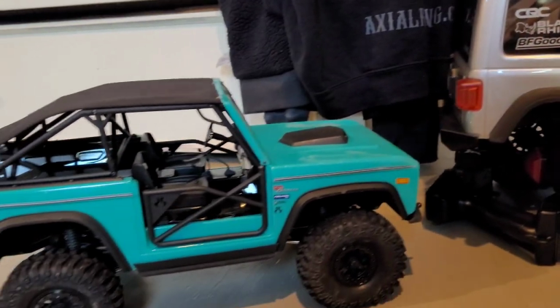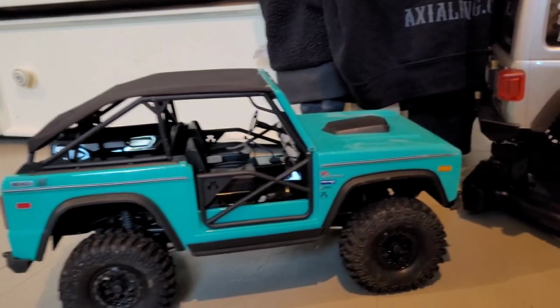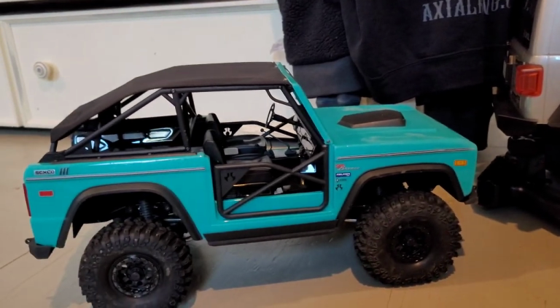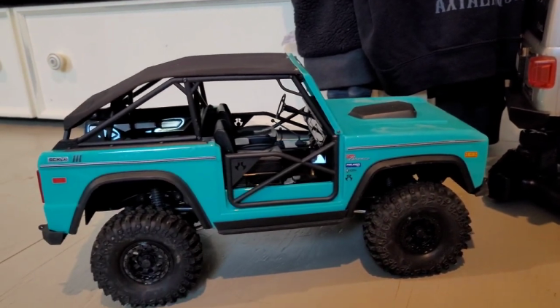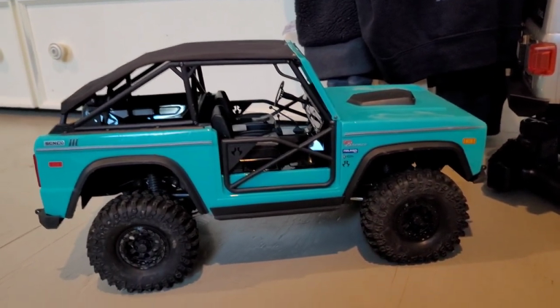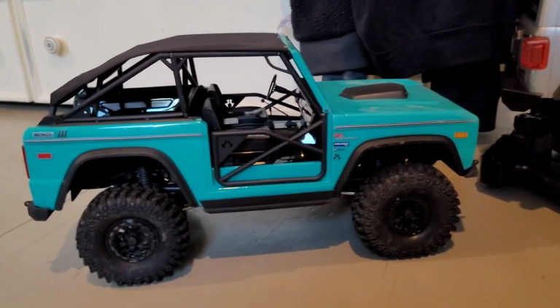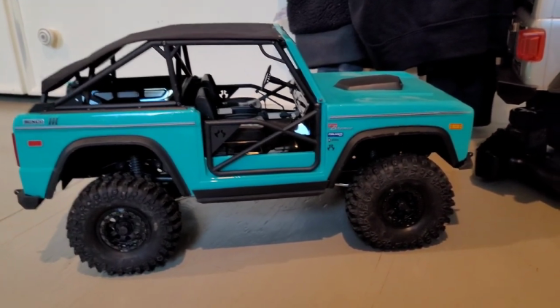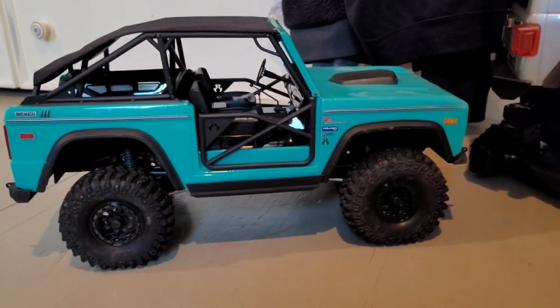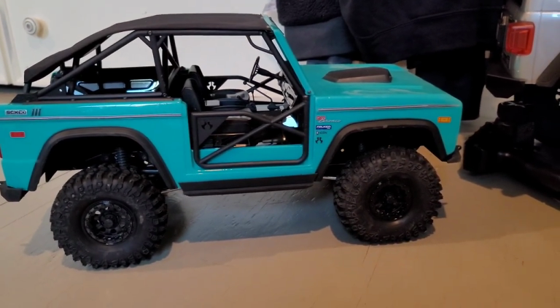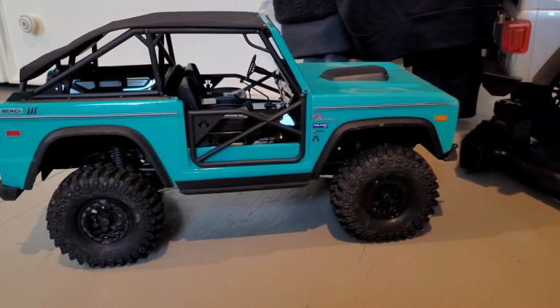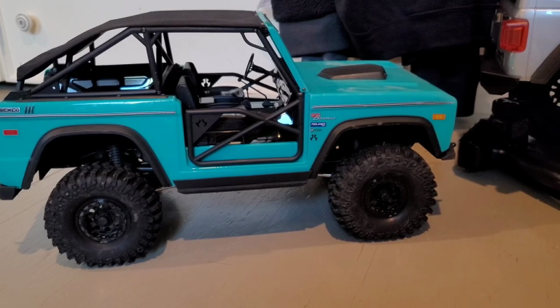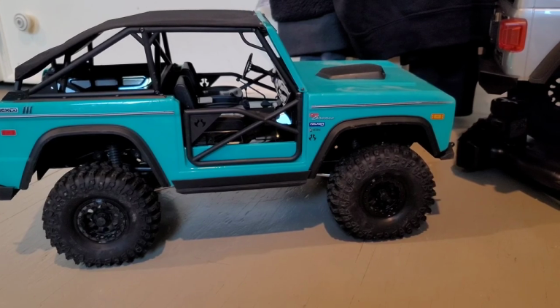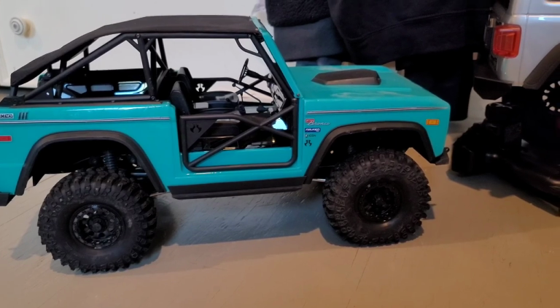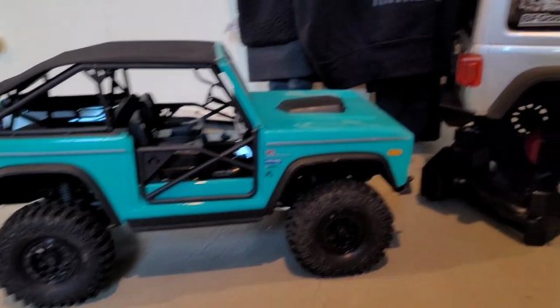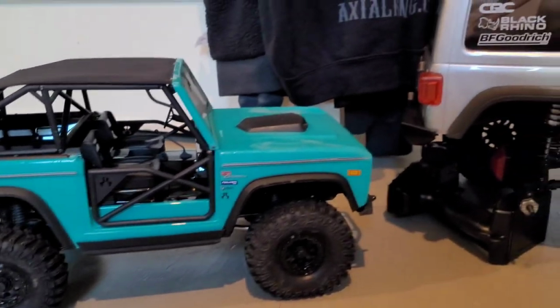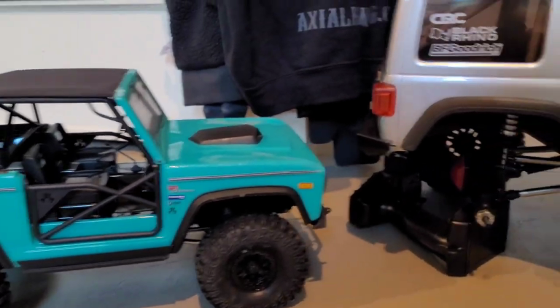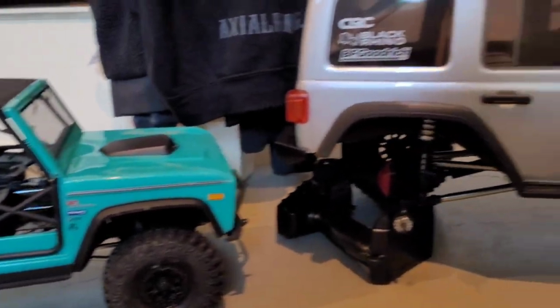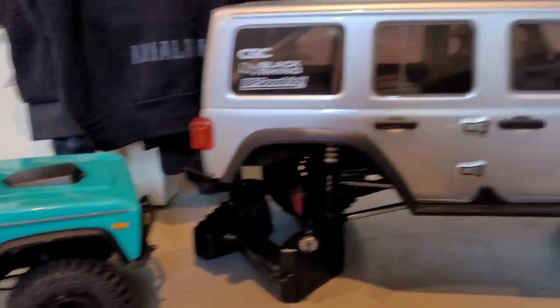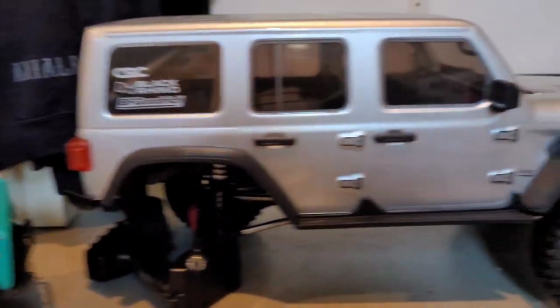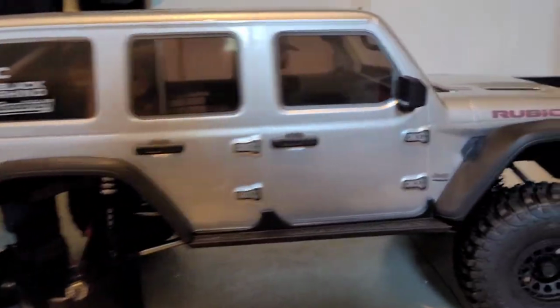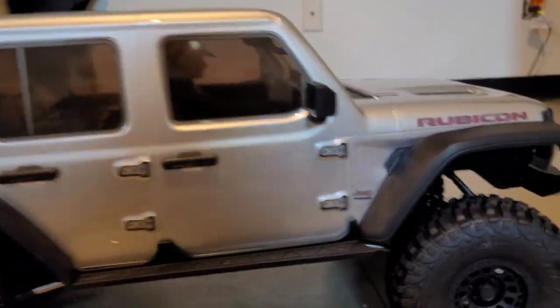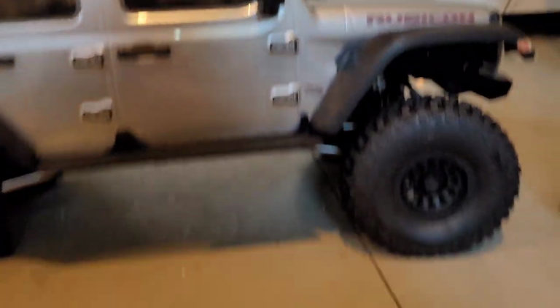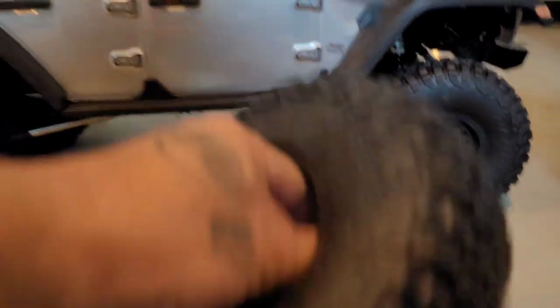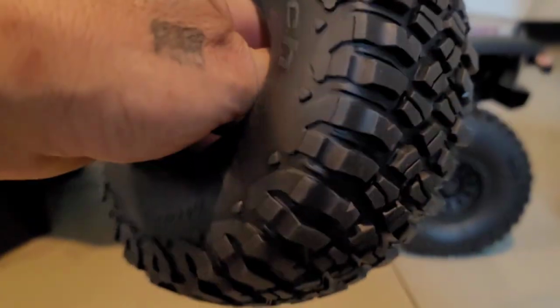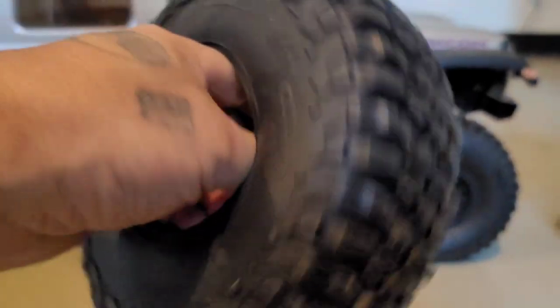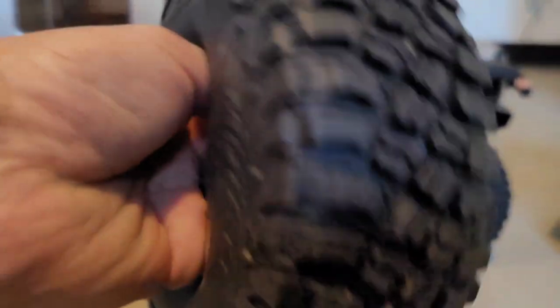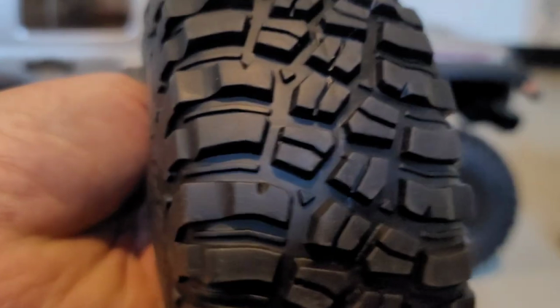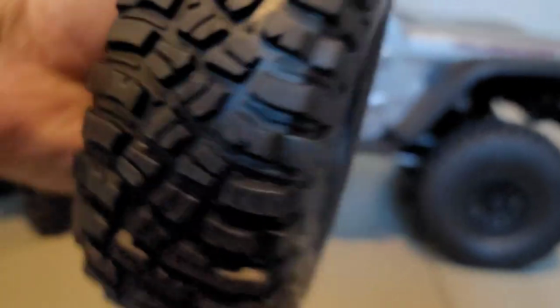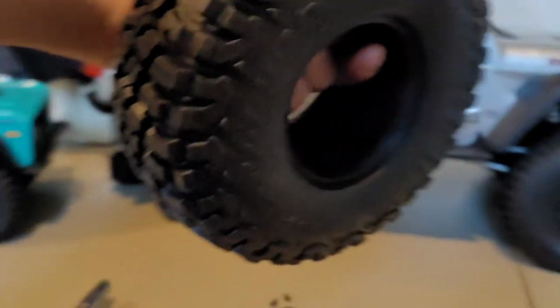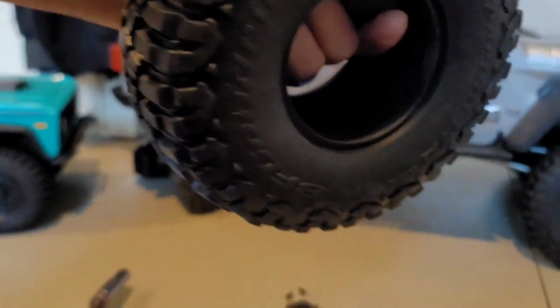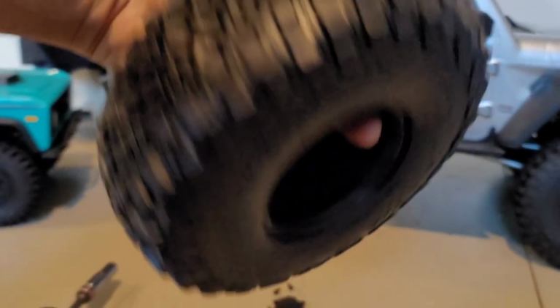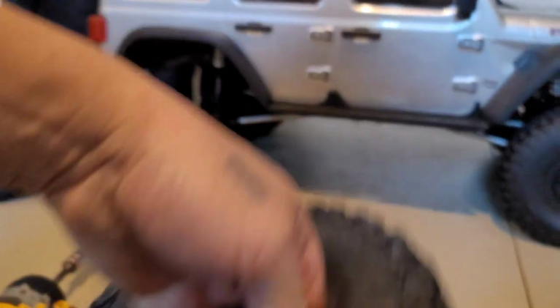SCX-3 early Bronco — just look at the damn tire! Look at the tire!